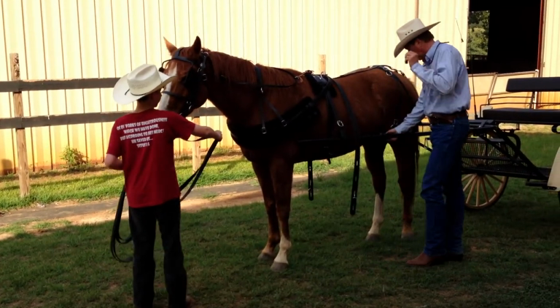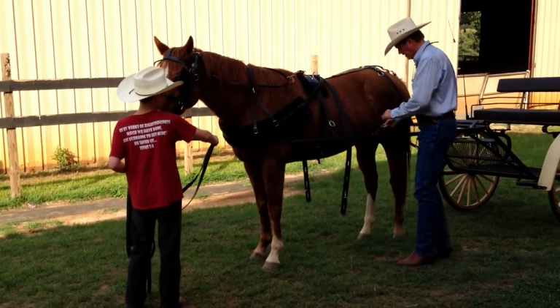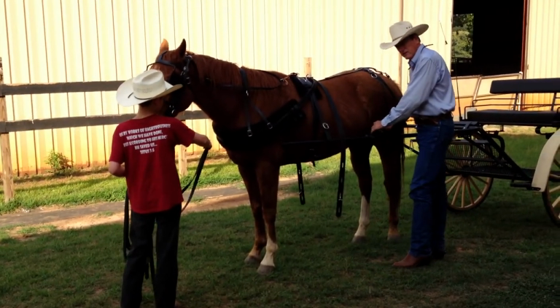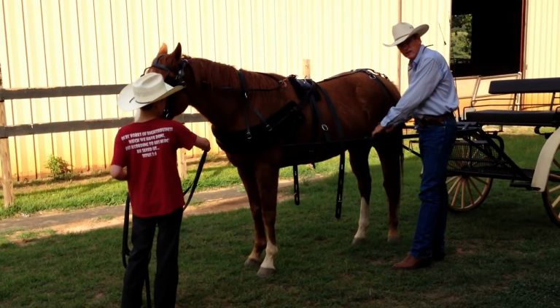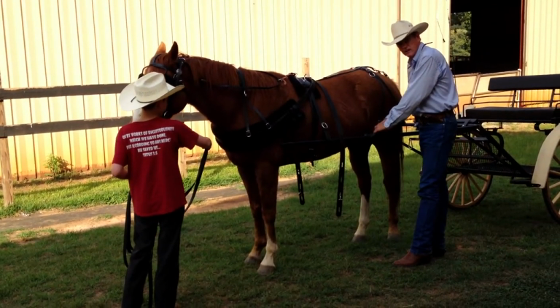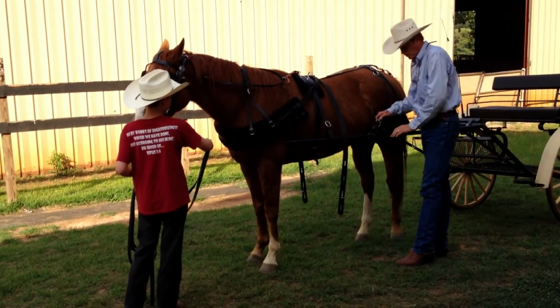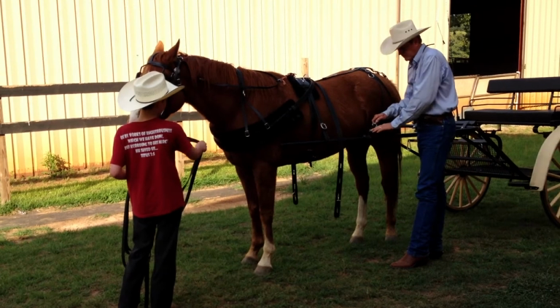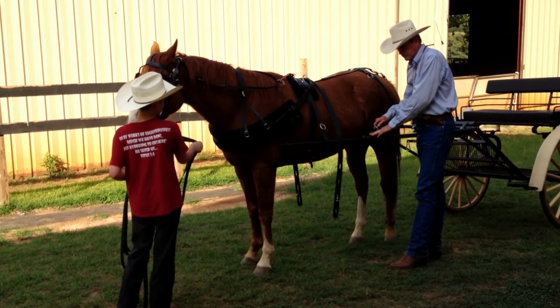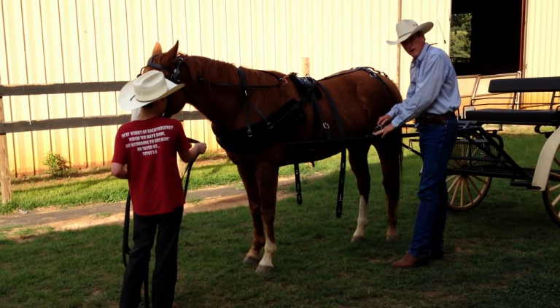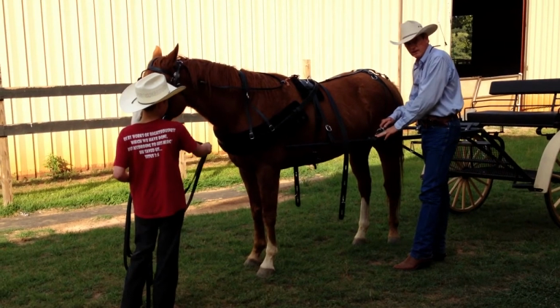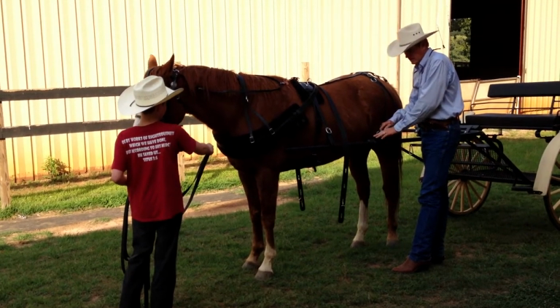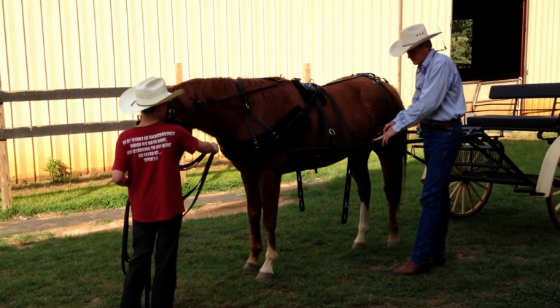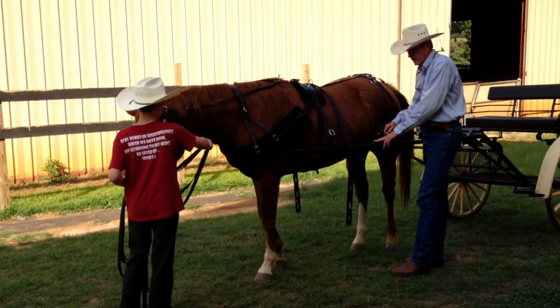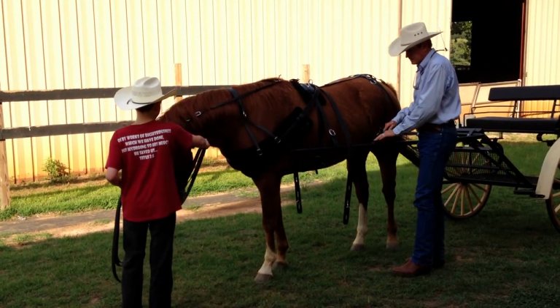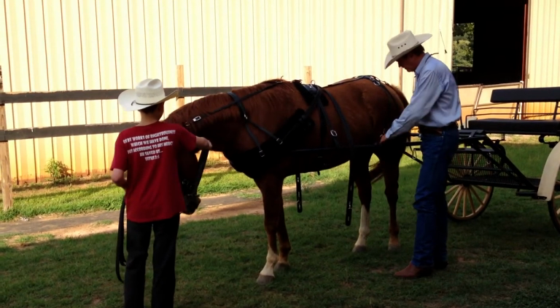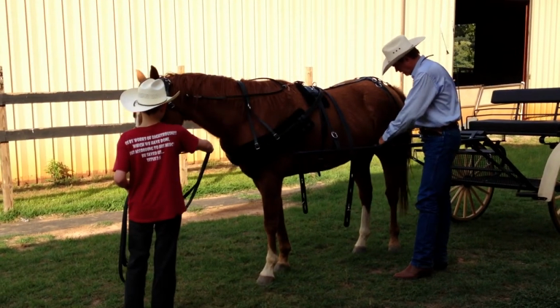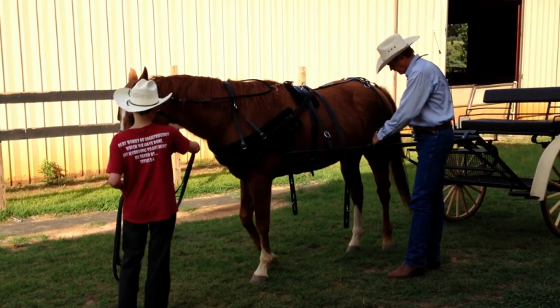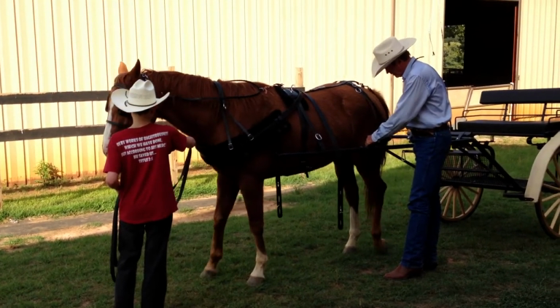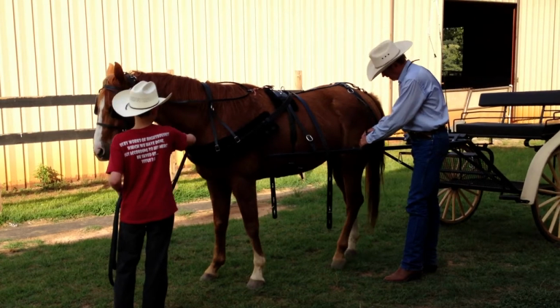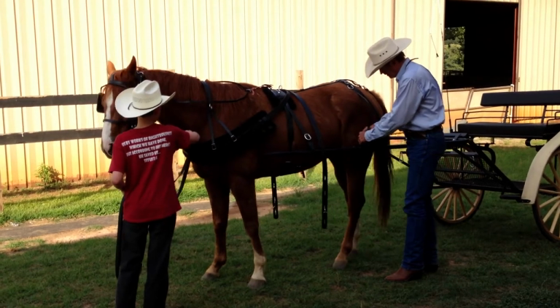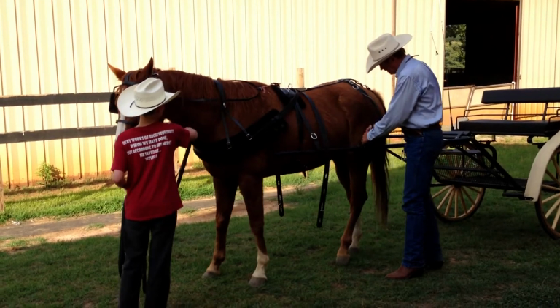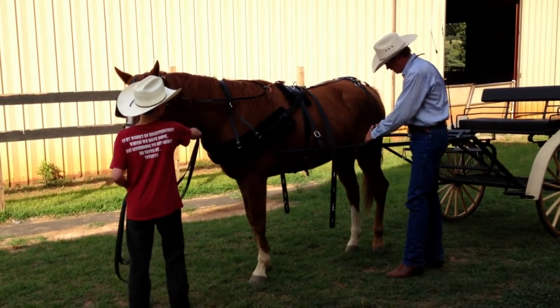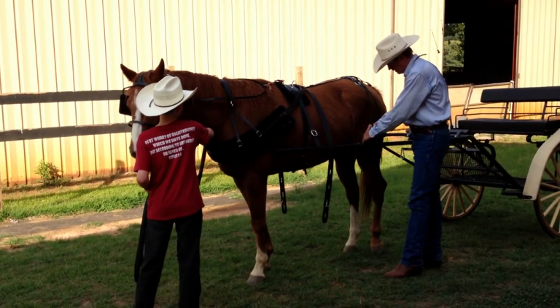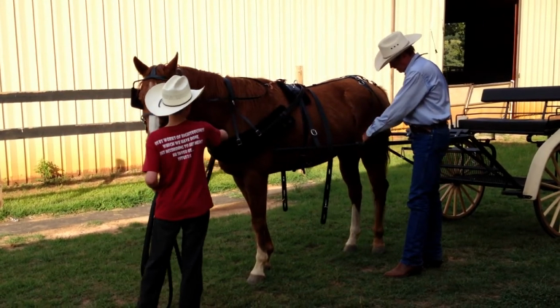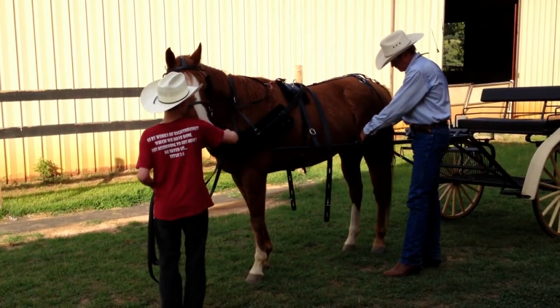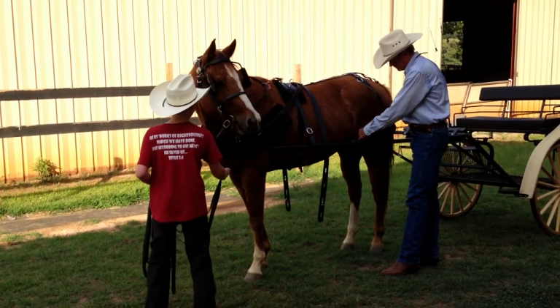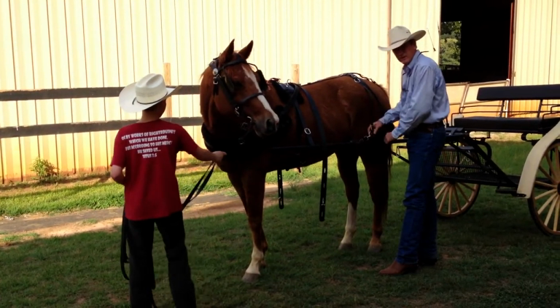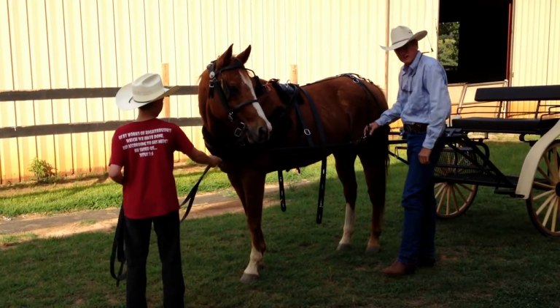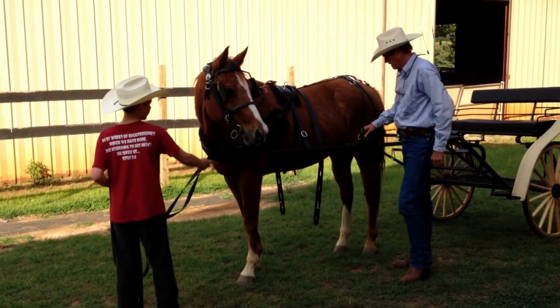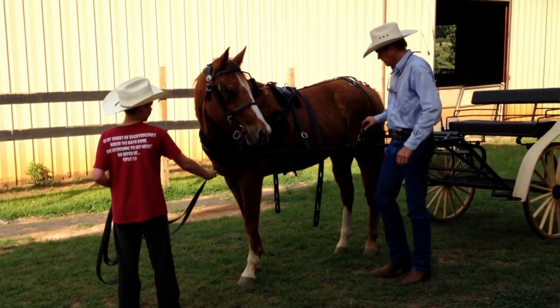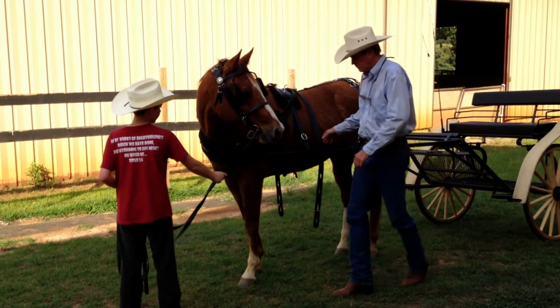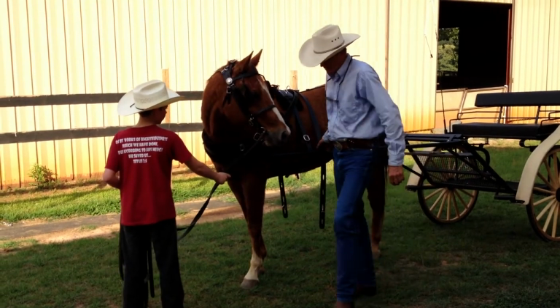Then you're going to hook up your holdback. This is the holdback strap, and it stays attached to your shaft all the time. You're just going to snap that into the breeching ring up there. Do that on both sides.